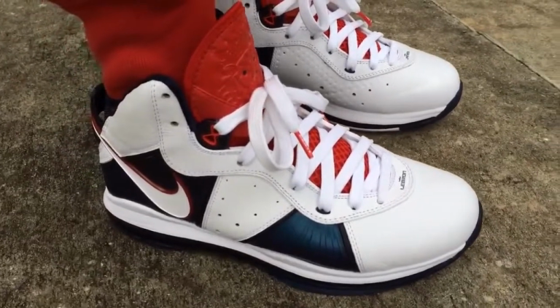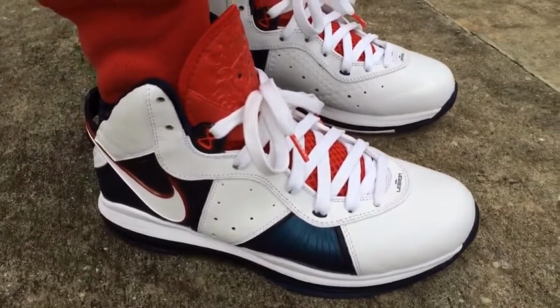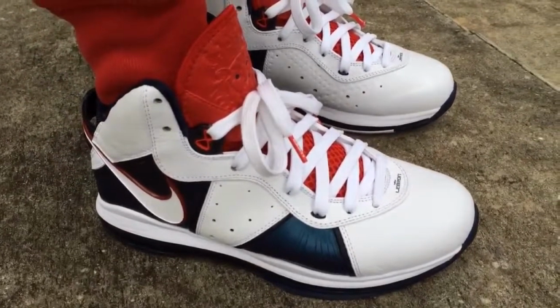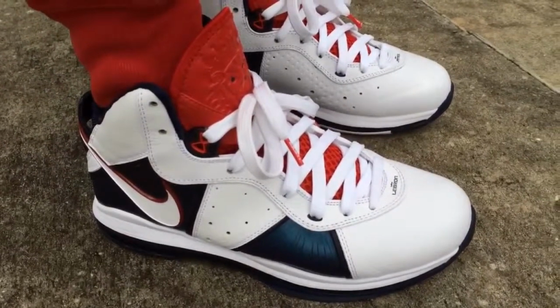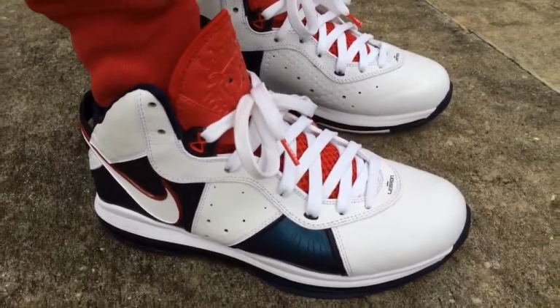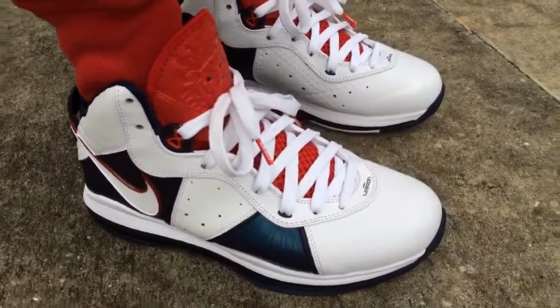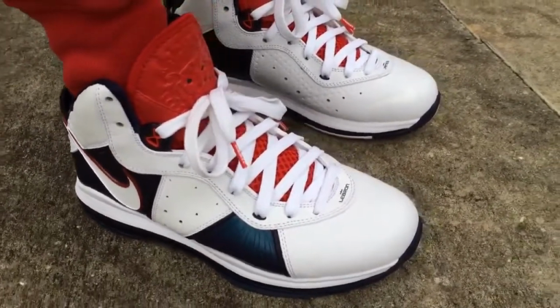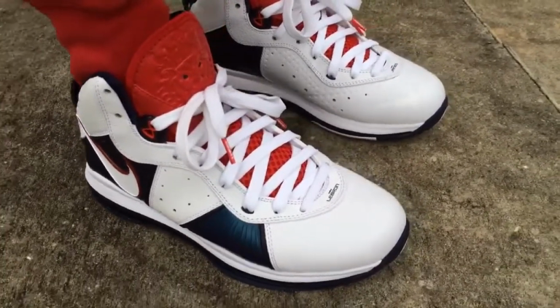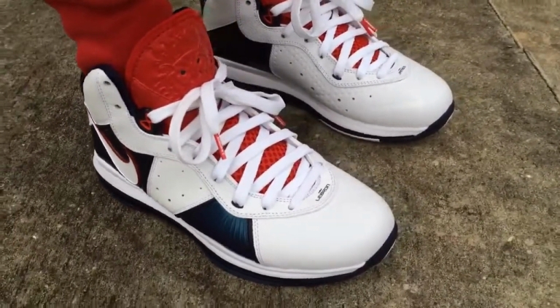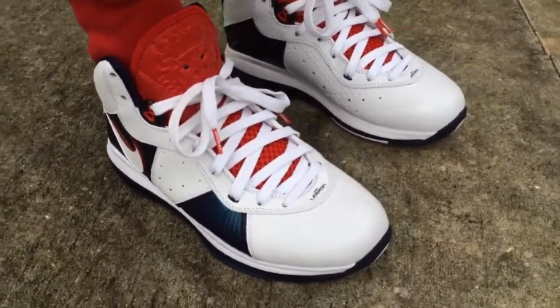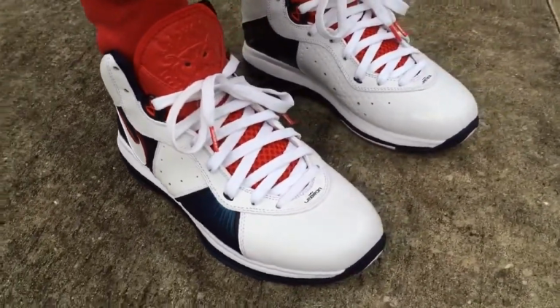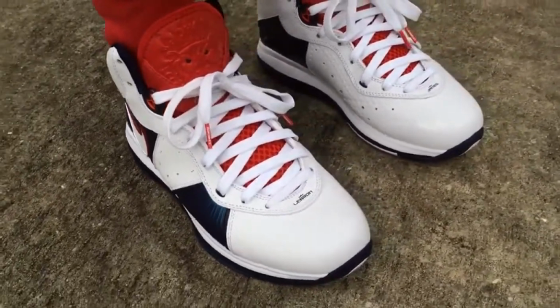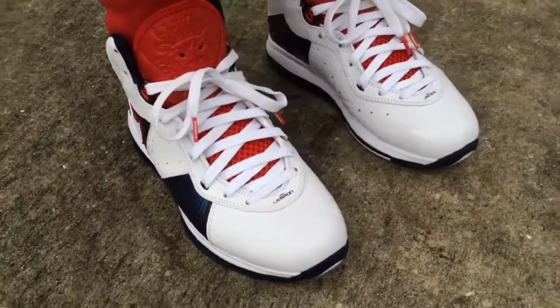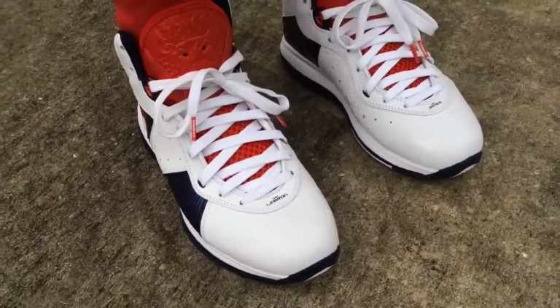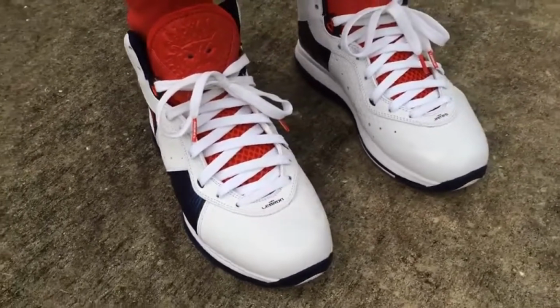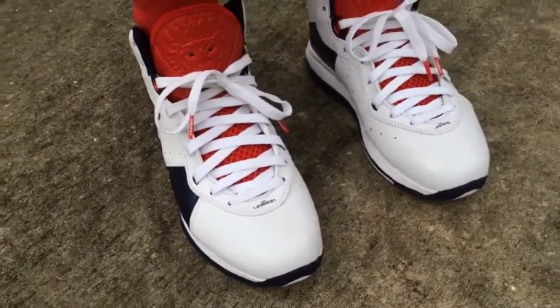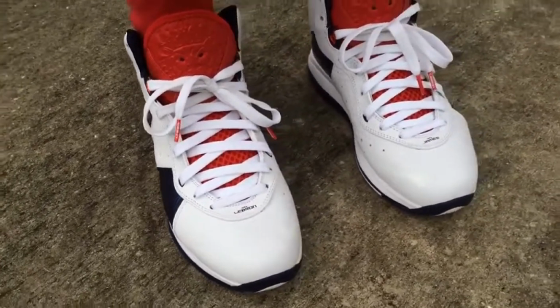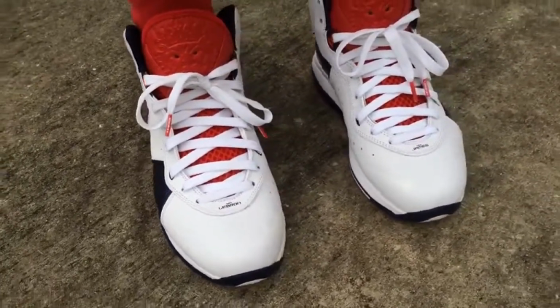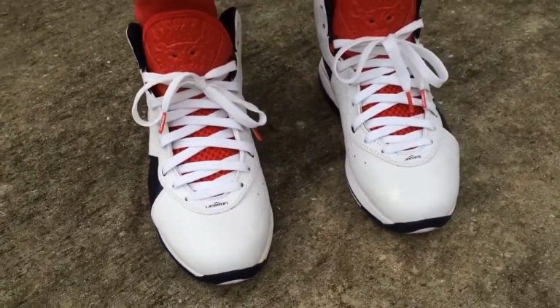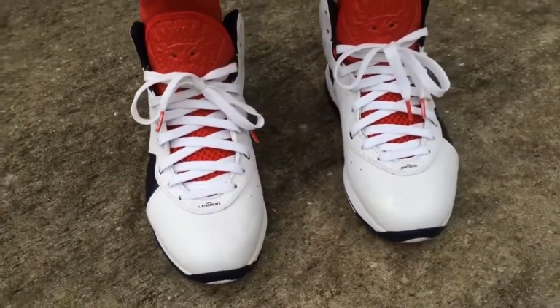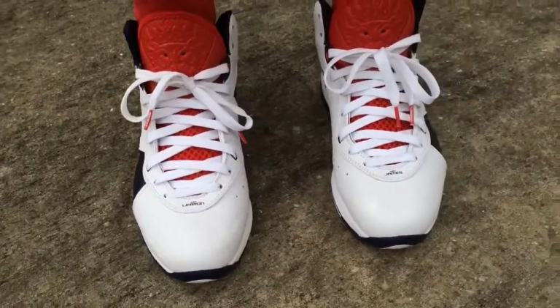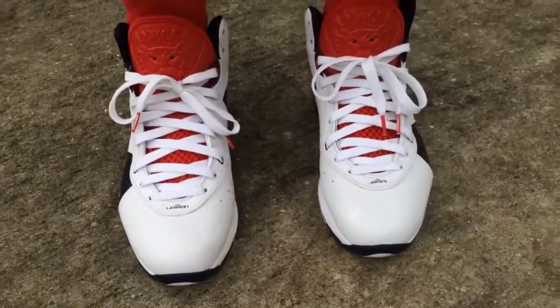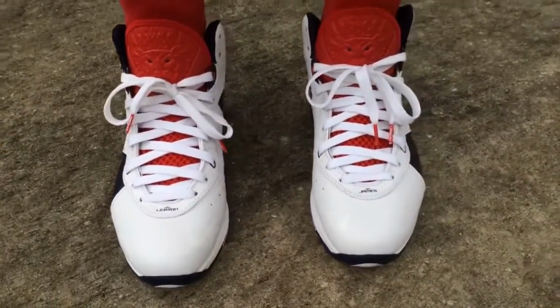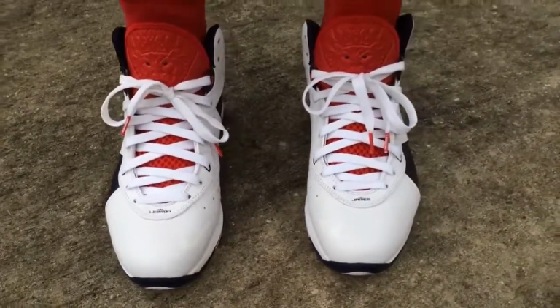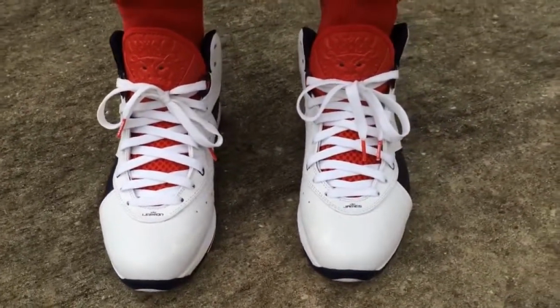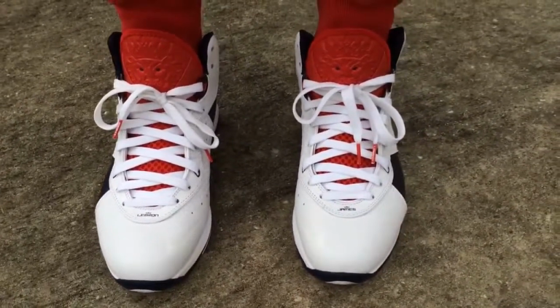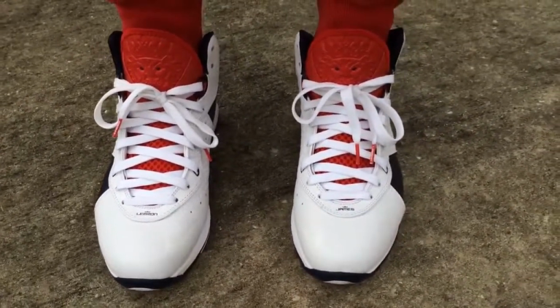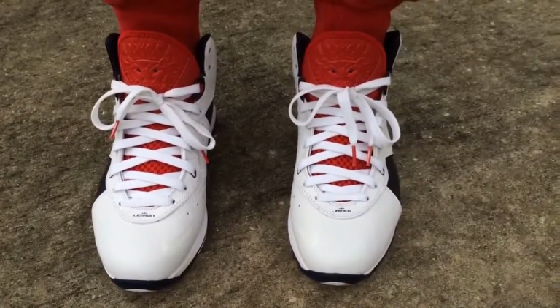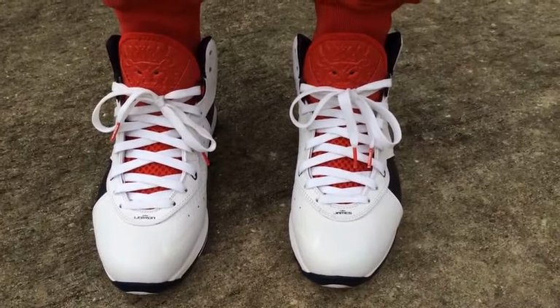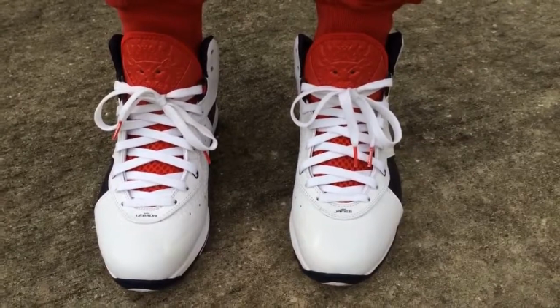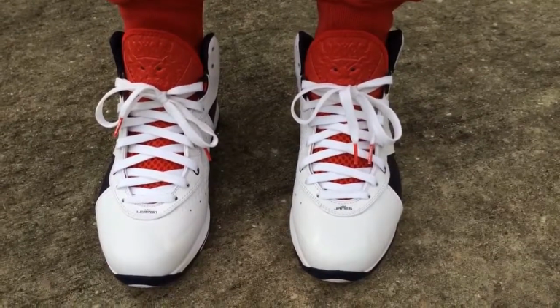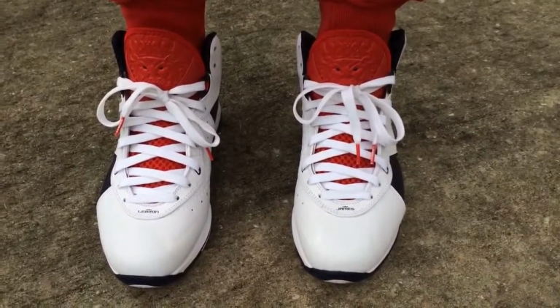Hit that like button and go ahead and subscribe to my YouTube channel. I have it all organized by shoes and models and all kinds of different shoes on feet. Stay tuned for more videos to come. Peace.